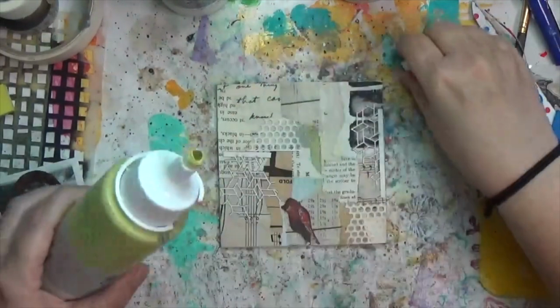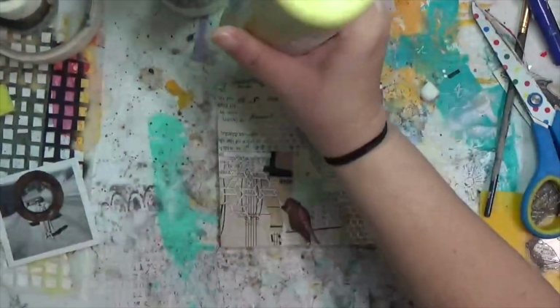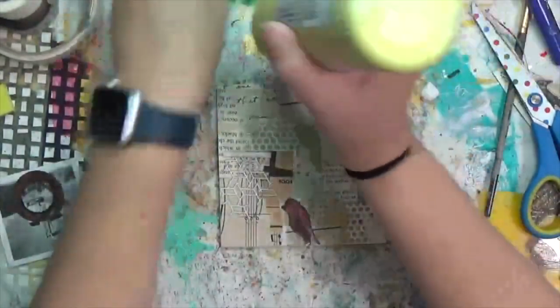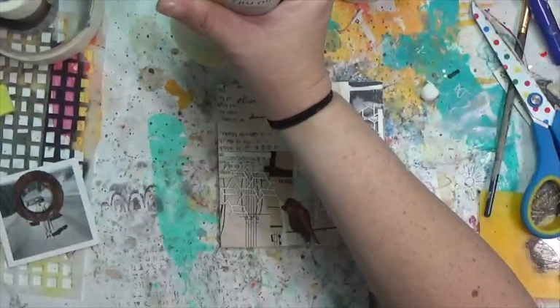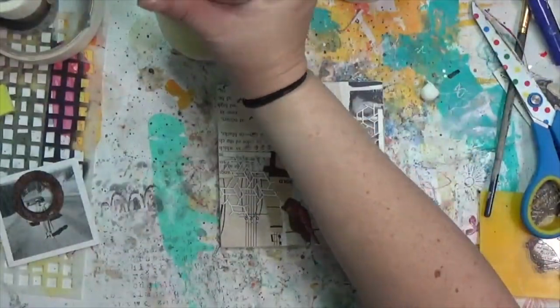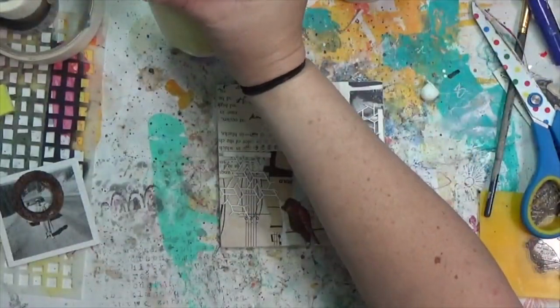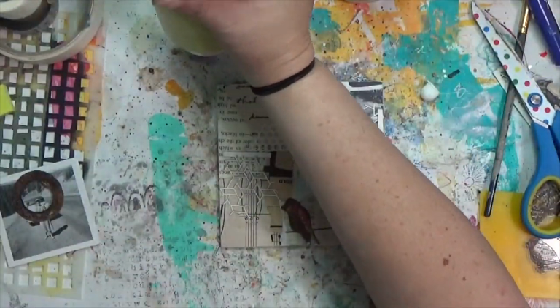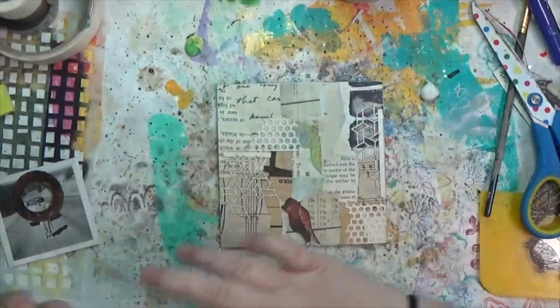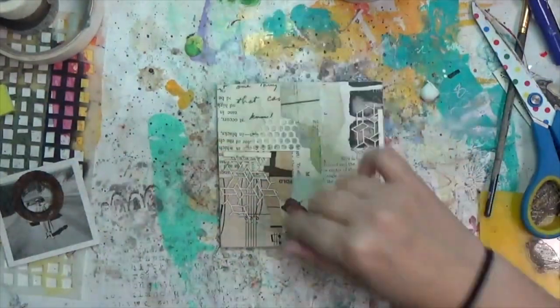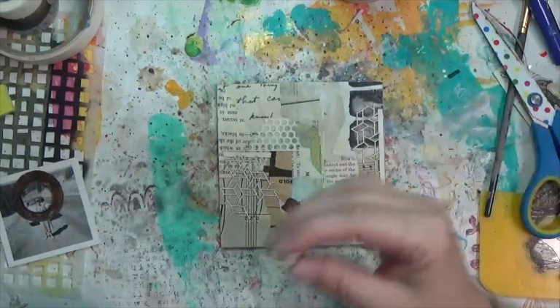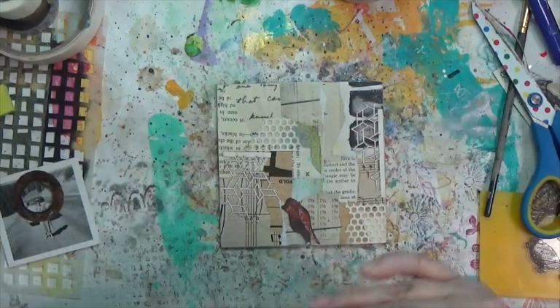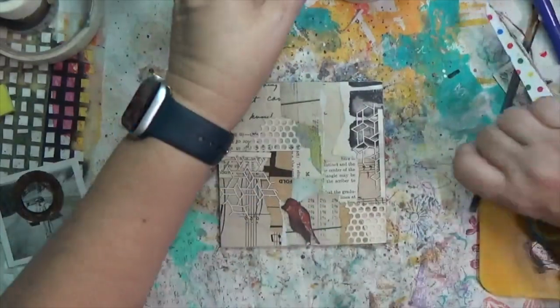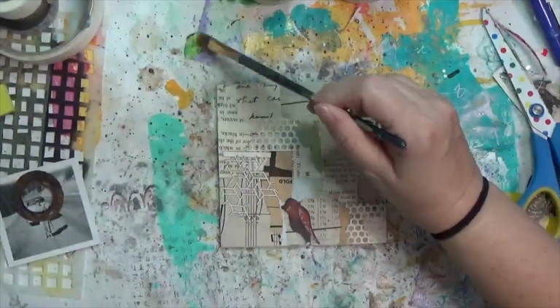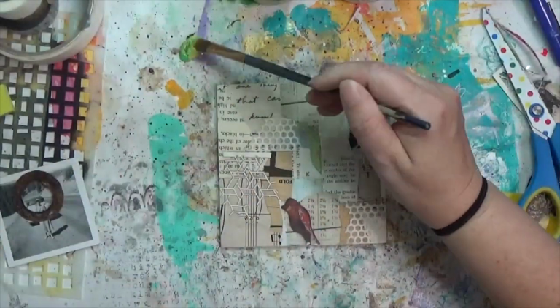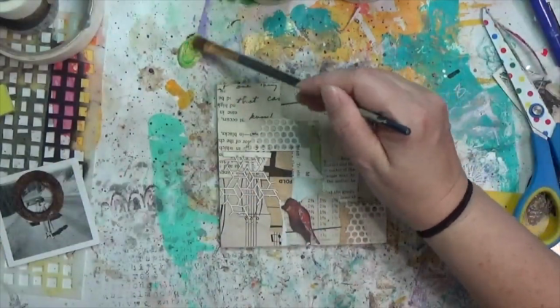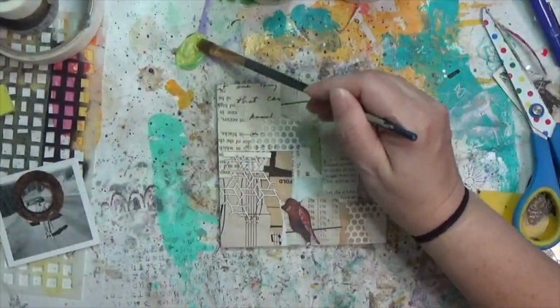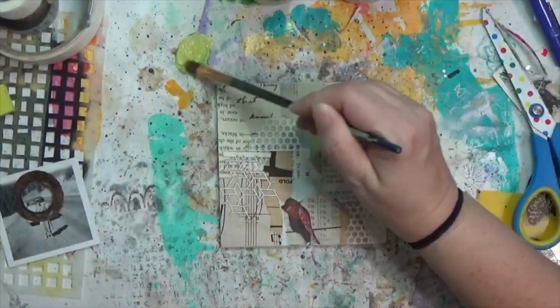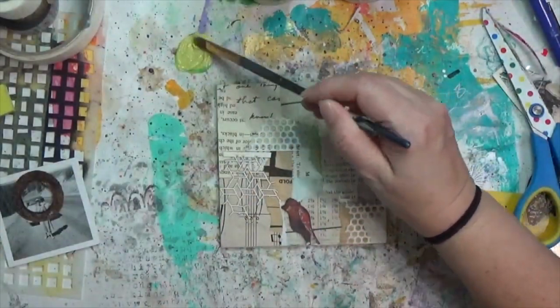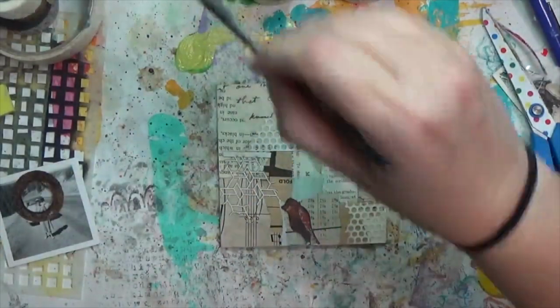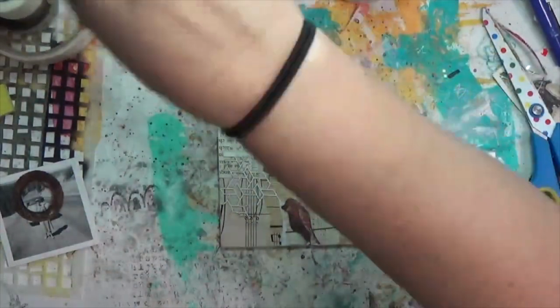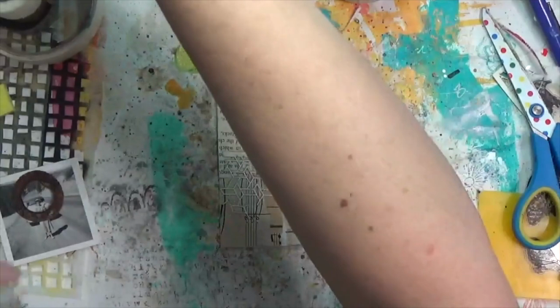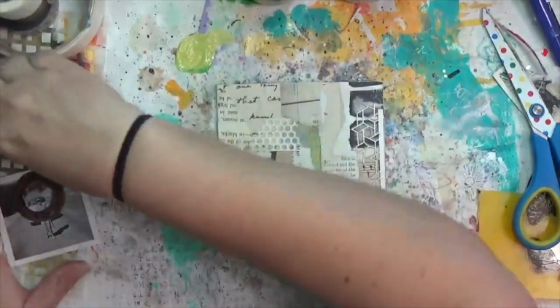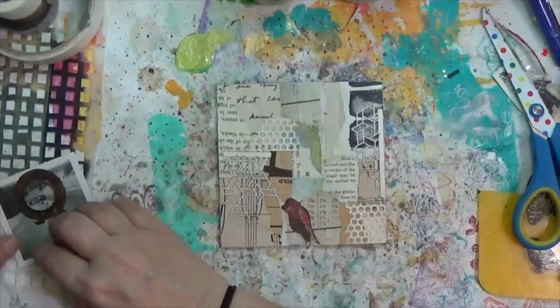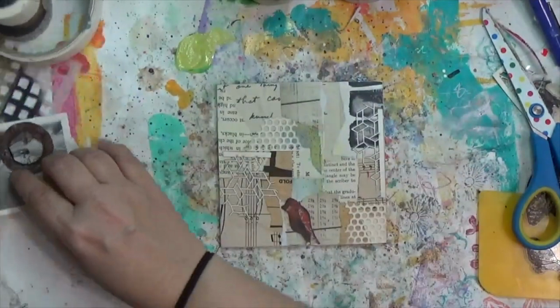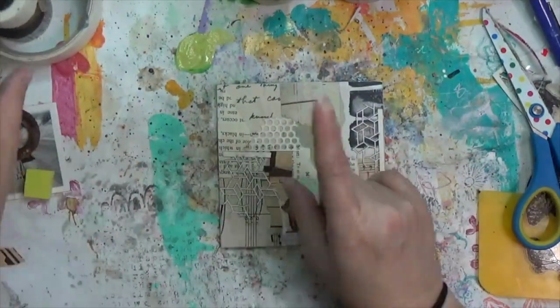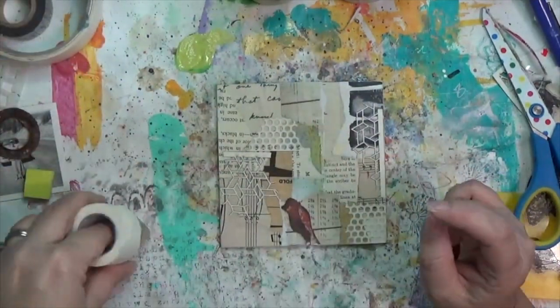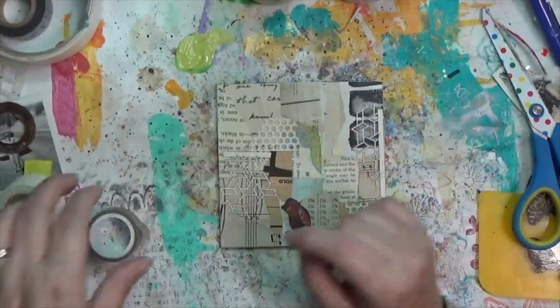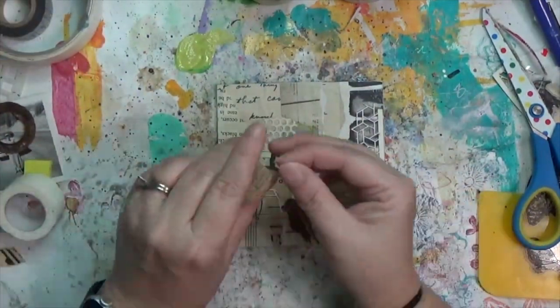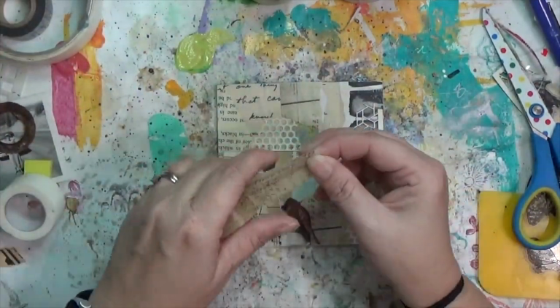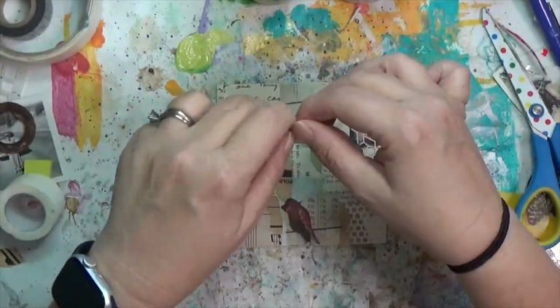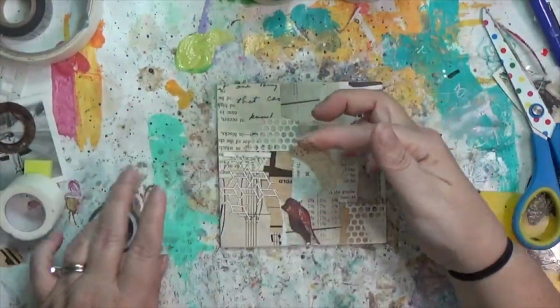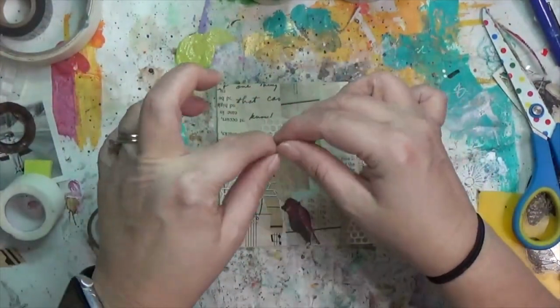I grab this Lucas acrylic paint in fern, mix it up since it wasn't shook well, and was about to use my stencil when I realized I hadn't put down any of my washi tapes.